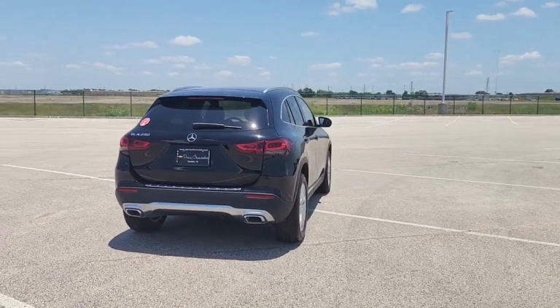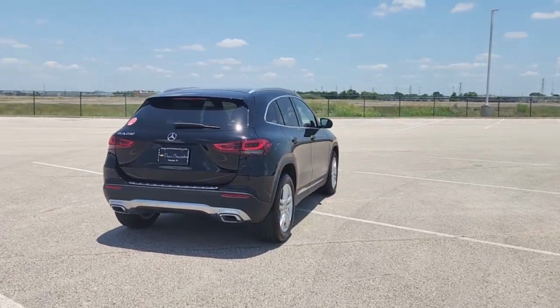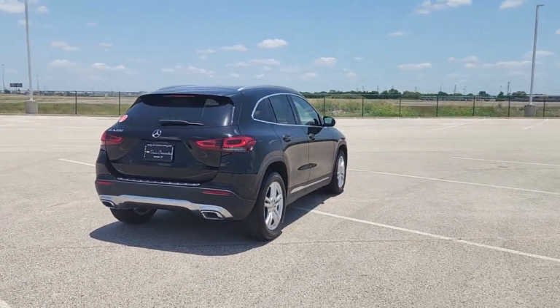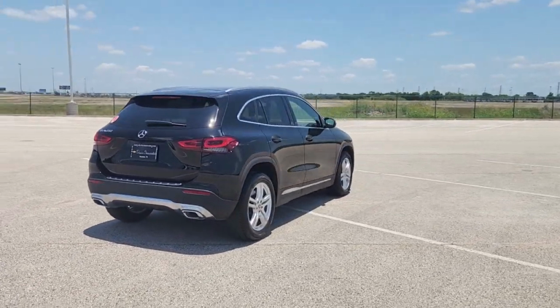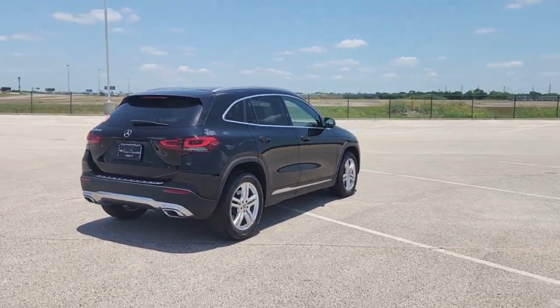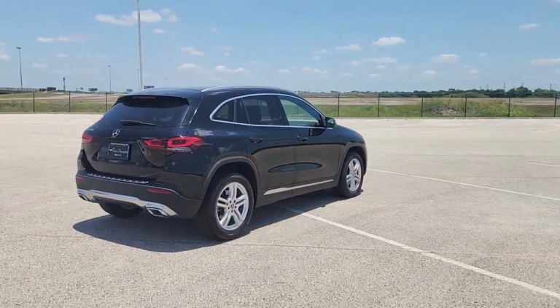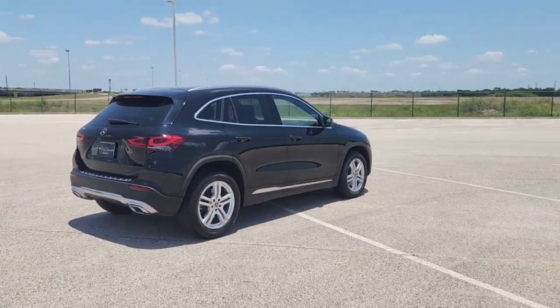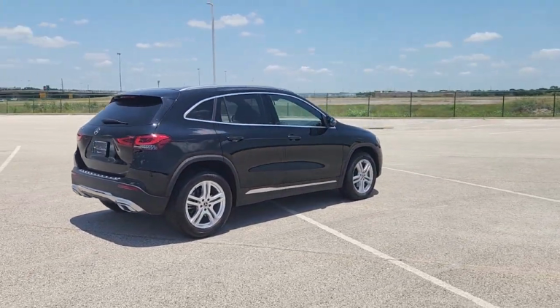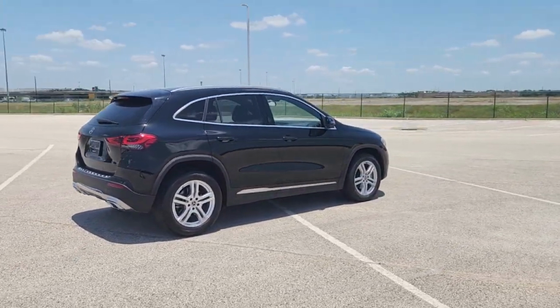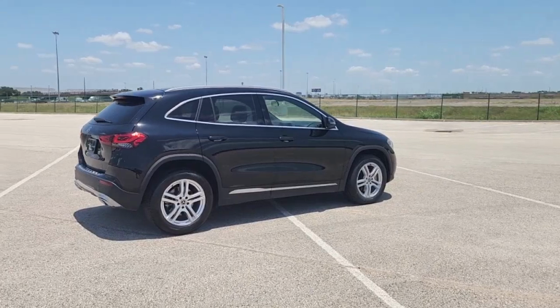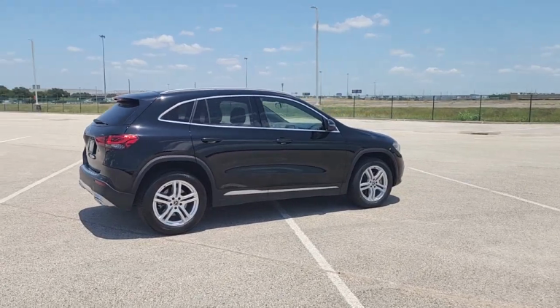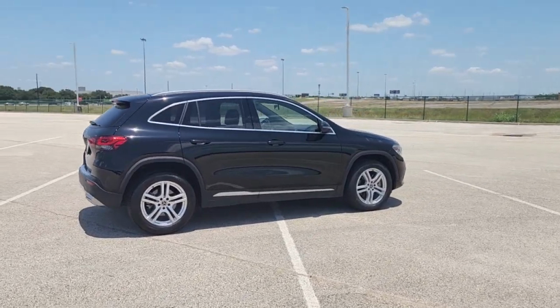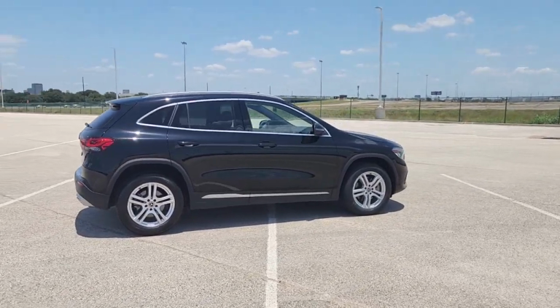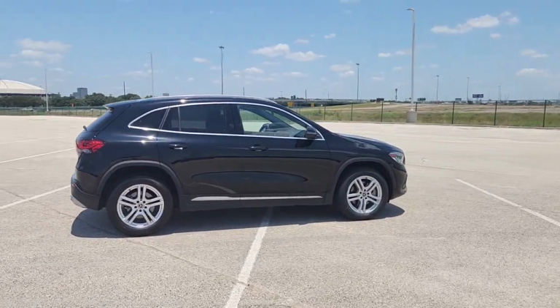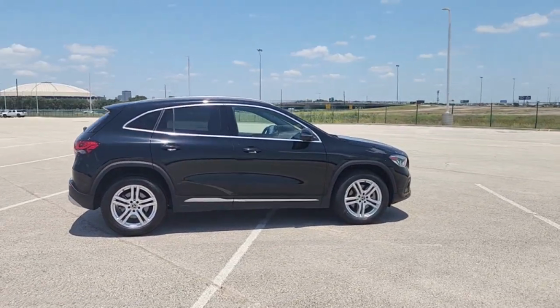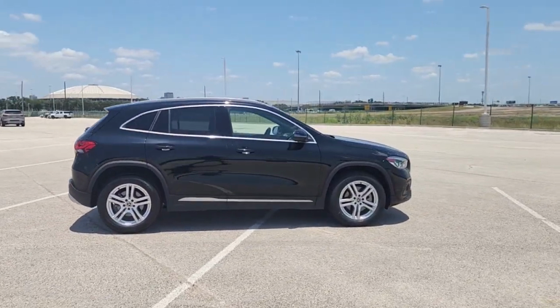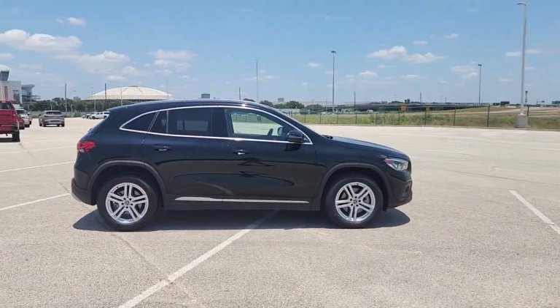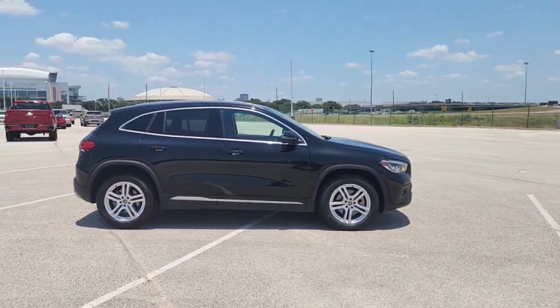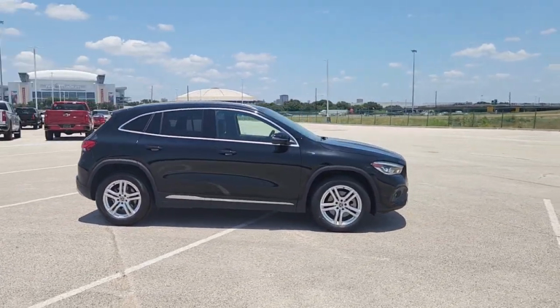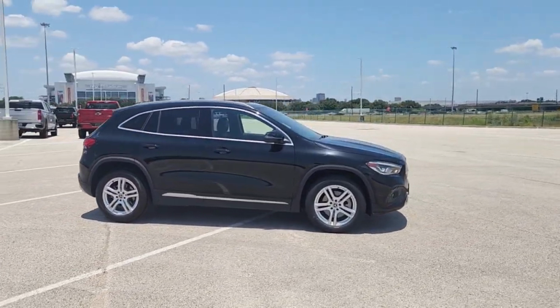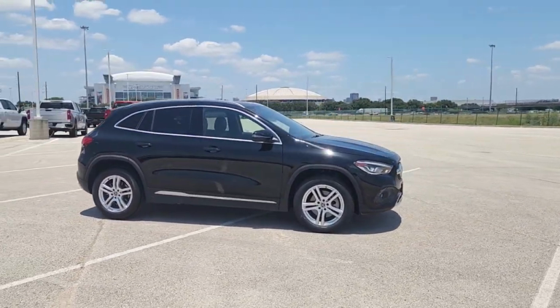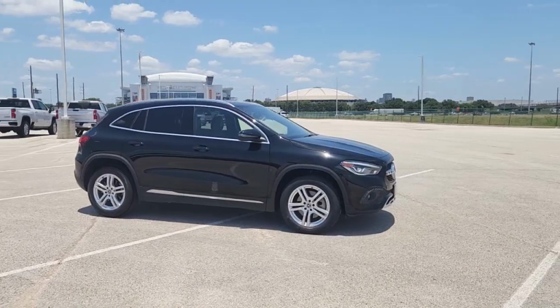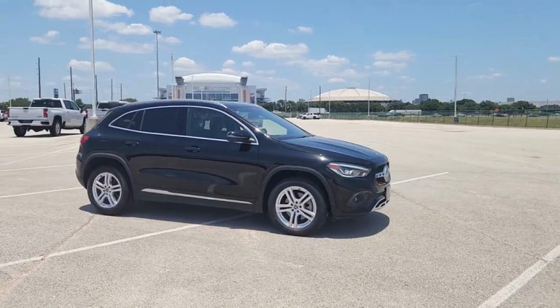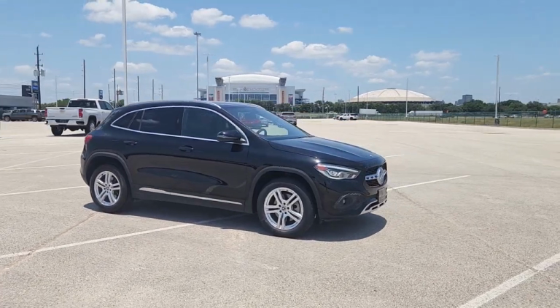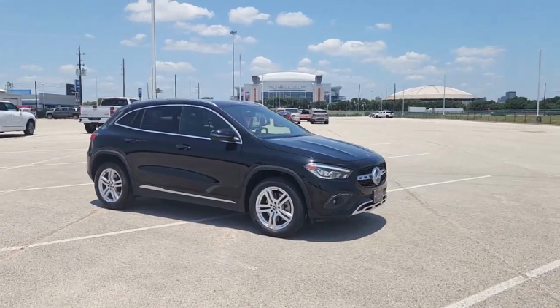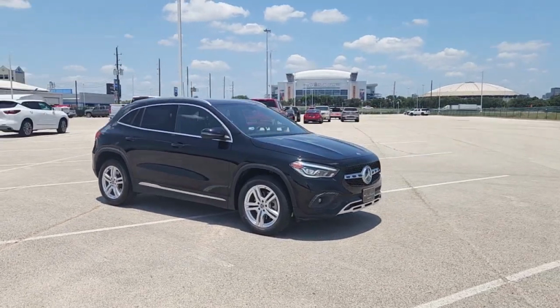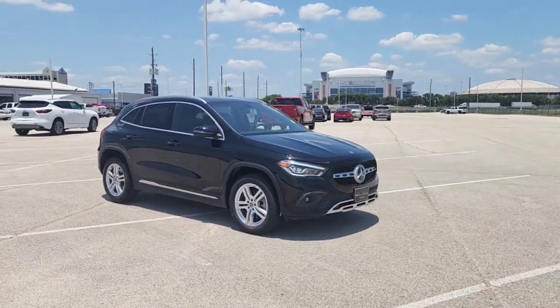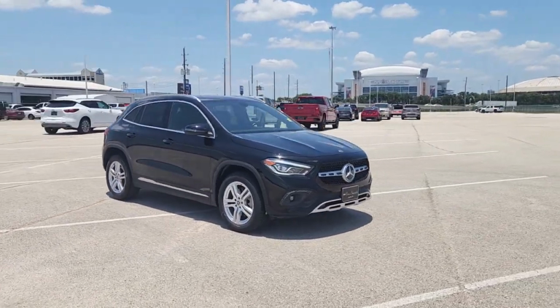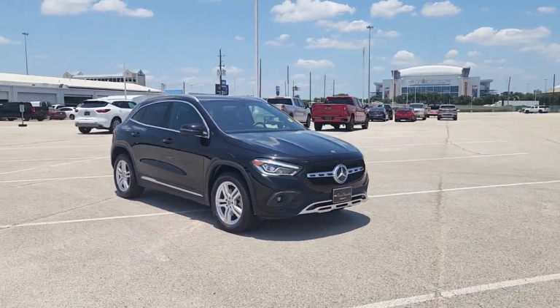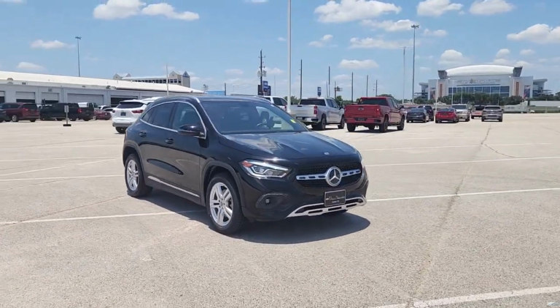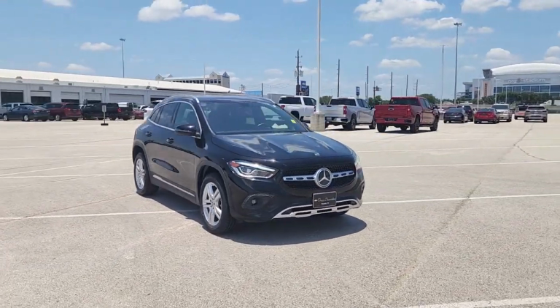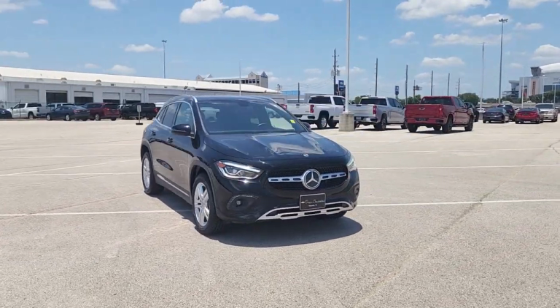Infuse your daily drive with a bold new confidence when you're at the wheel of this quietly muscular GLA 250 SUV. Relax in the comfort of its surprisingly spacious cabin and turn up the performance fun when the spirit moves you. Adventure awaits.